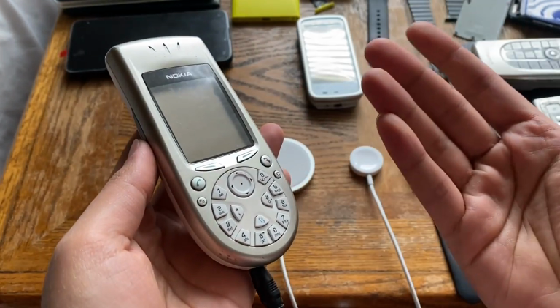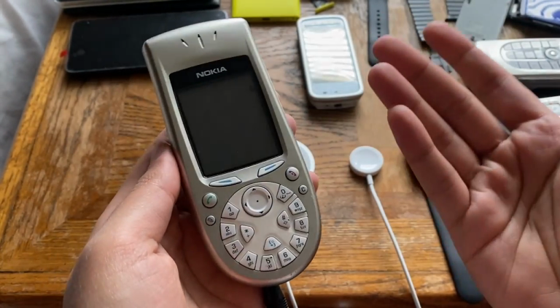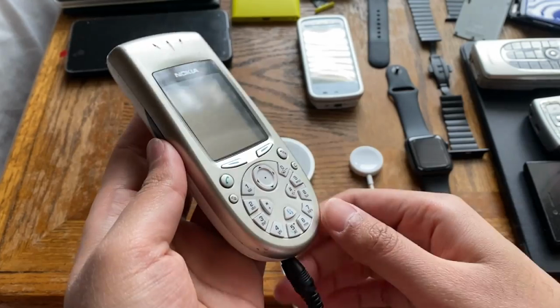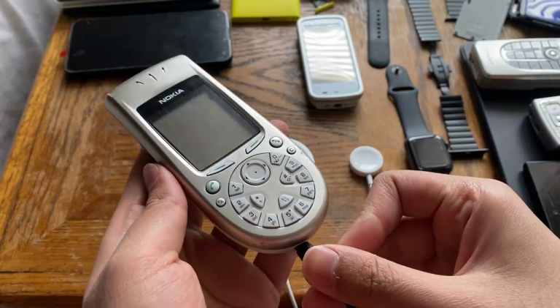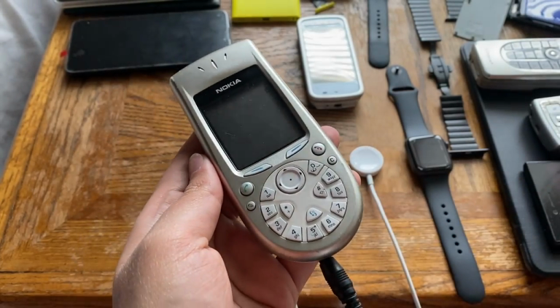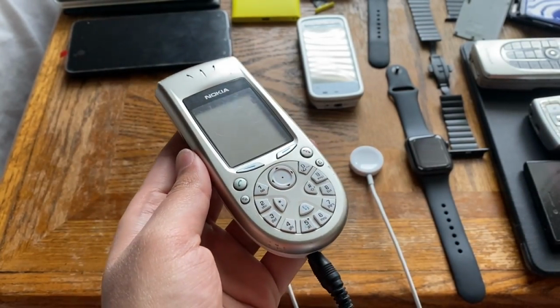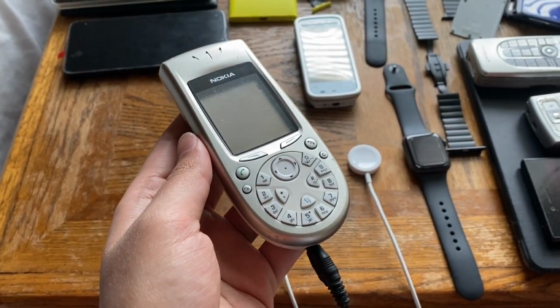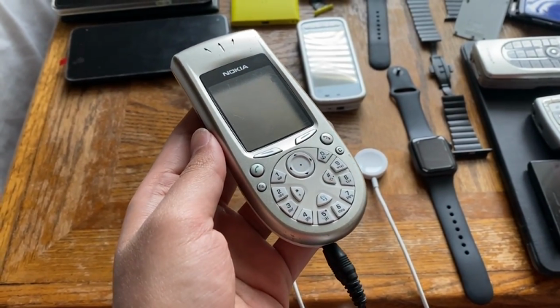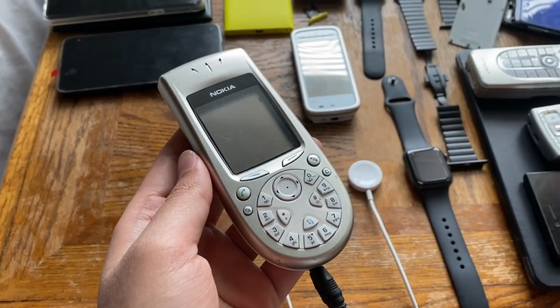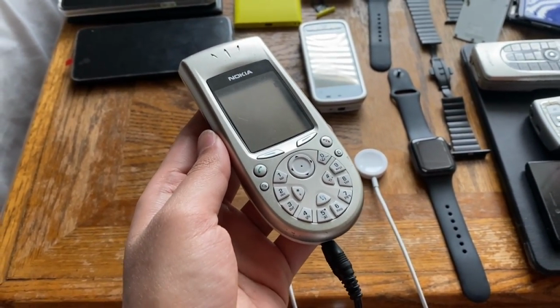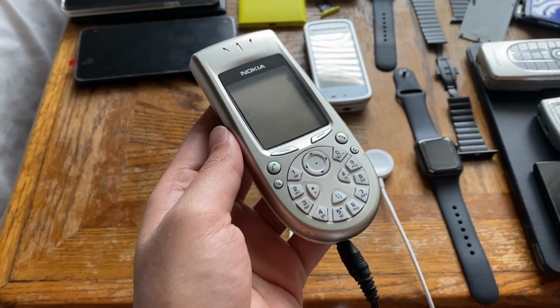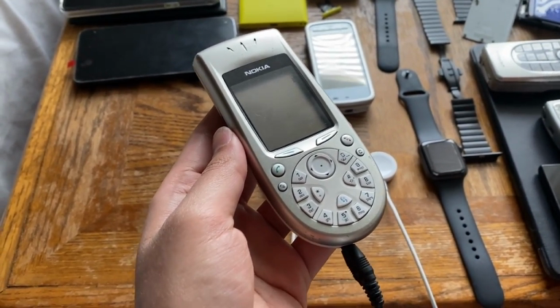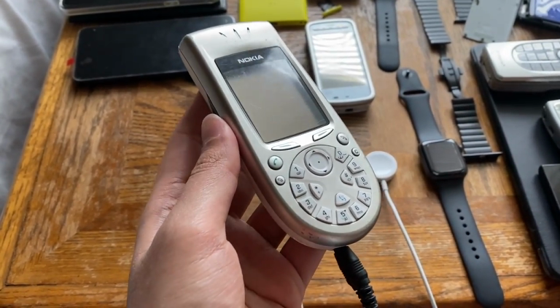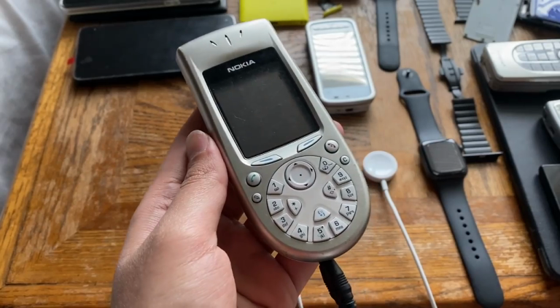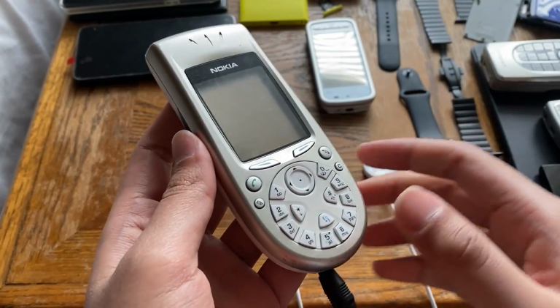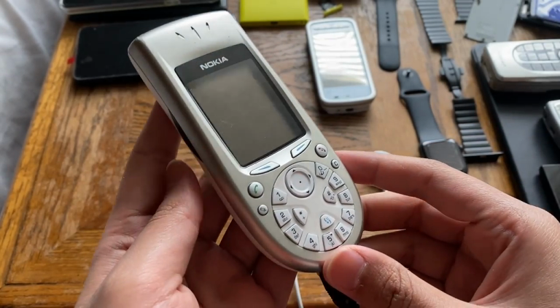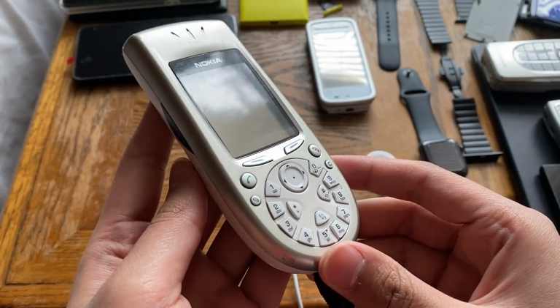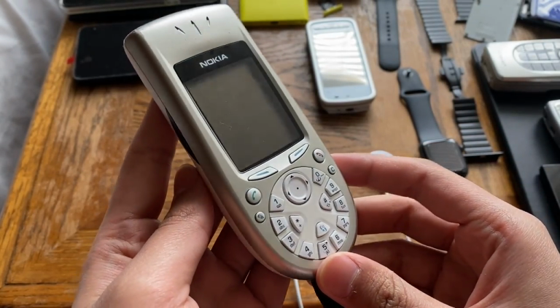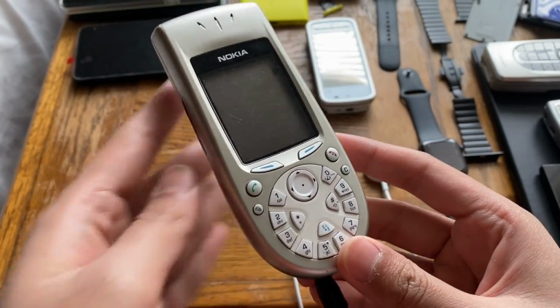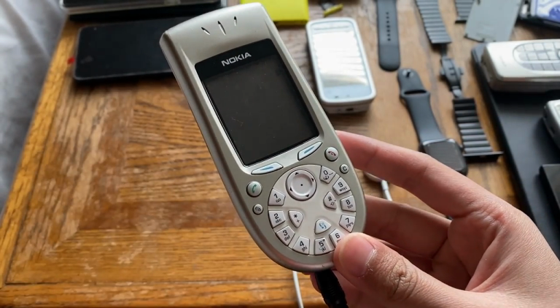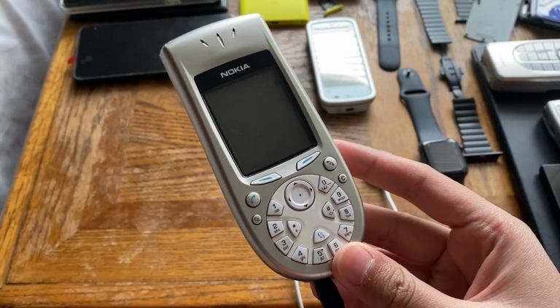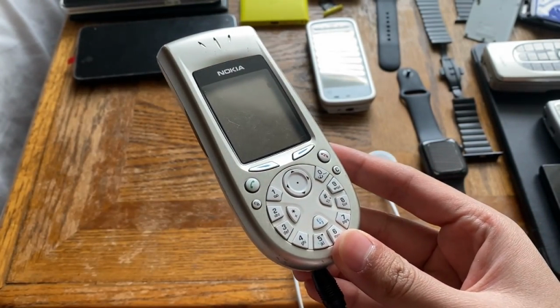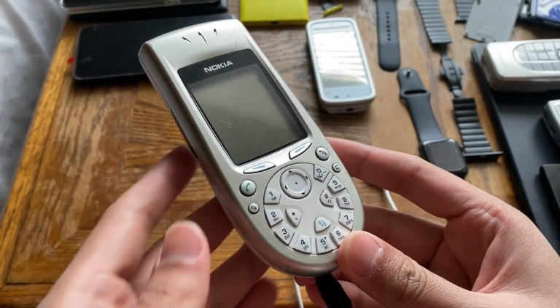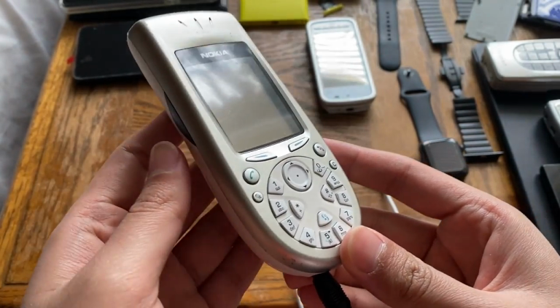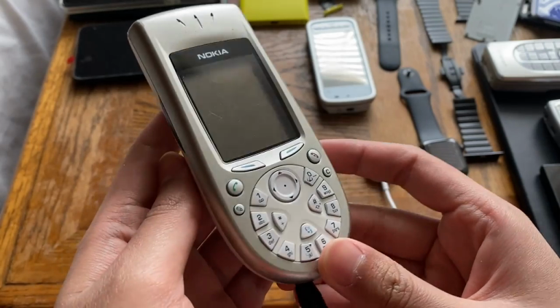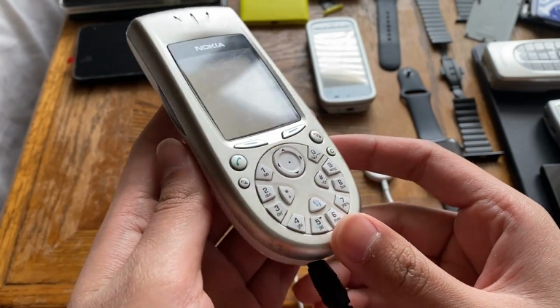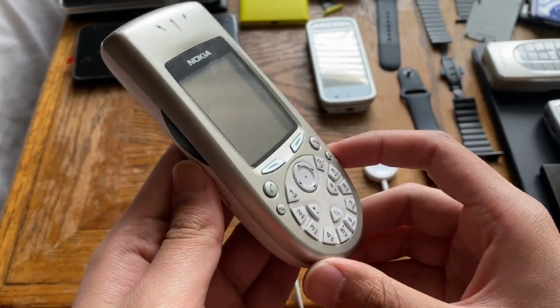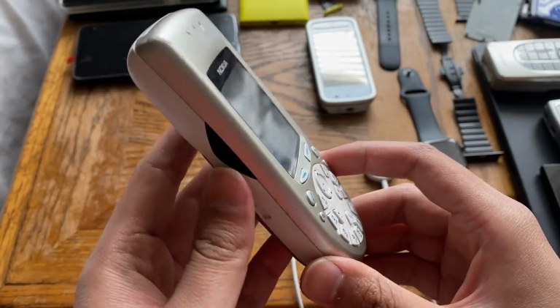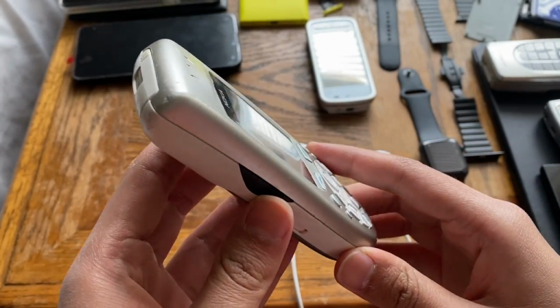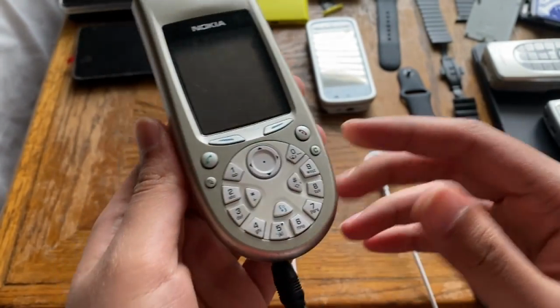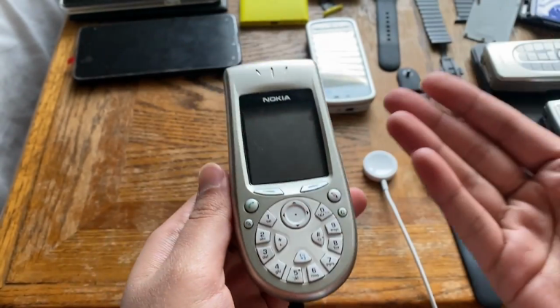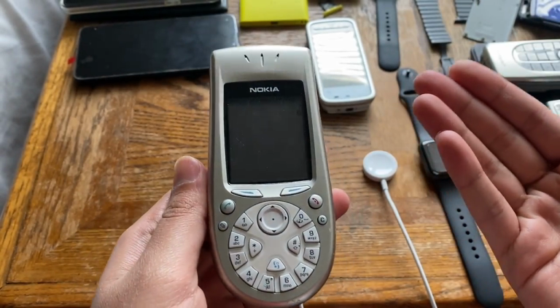I got this phone for about $12 quite a while ago. It was listed as broken, but it turns out it works fine with a bit of charging and a new battery.